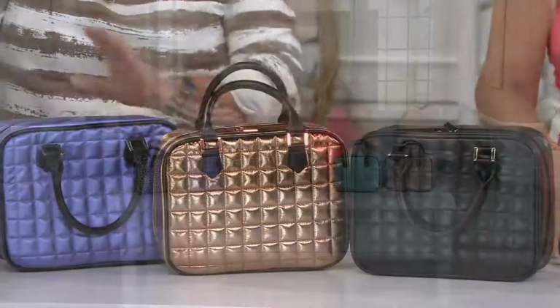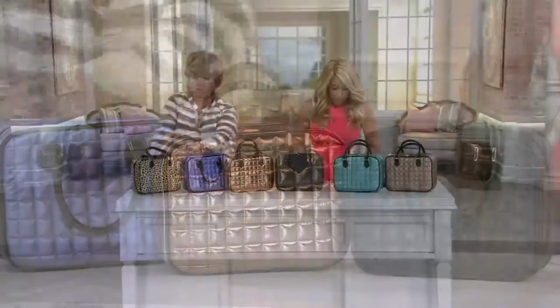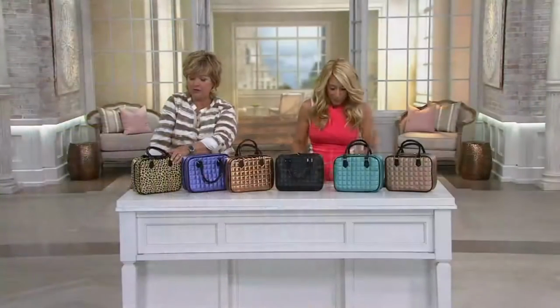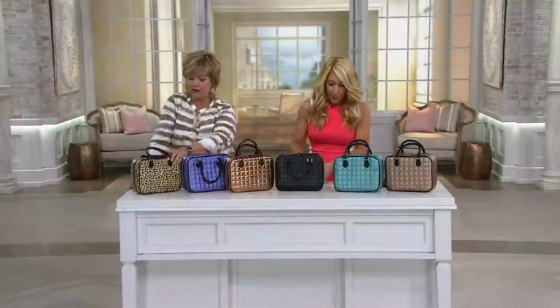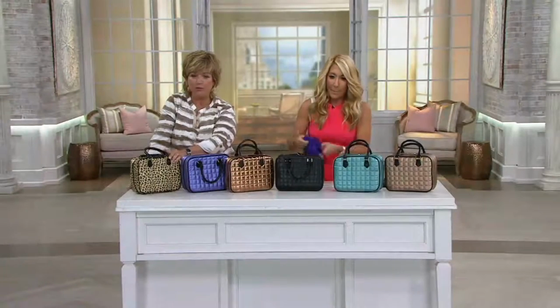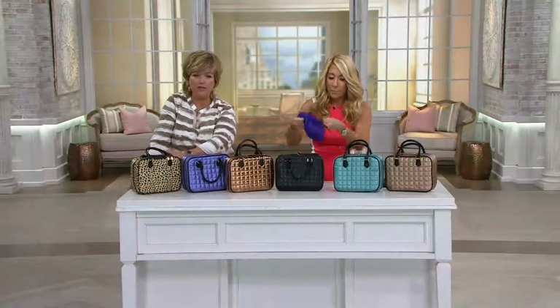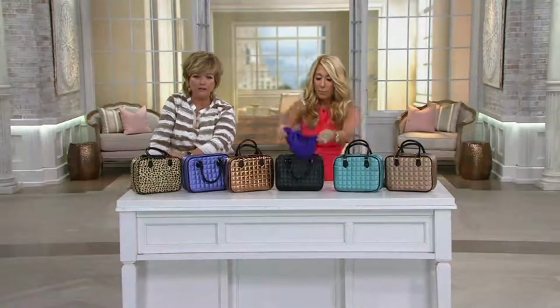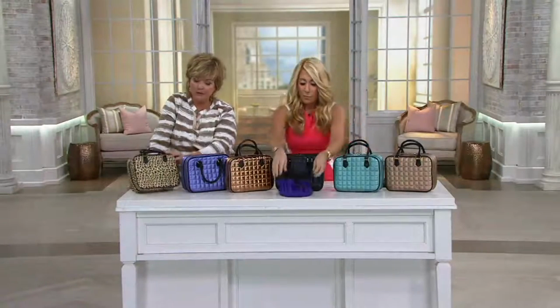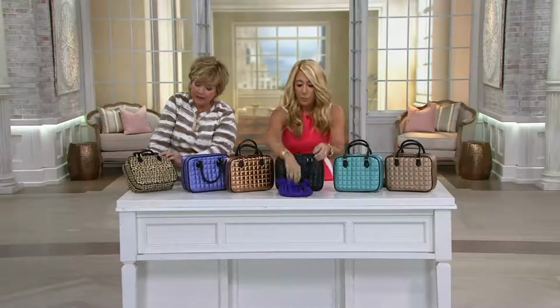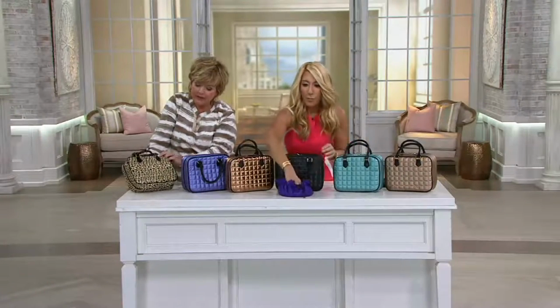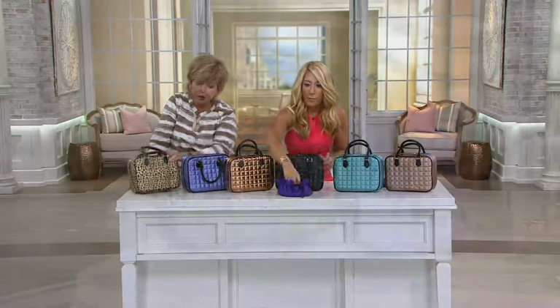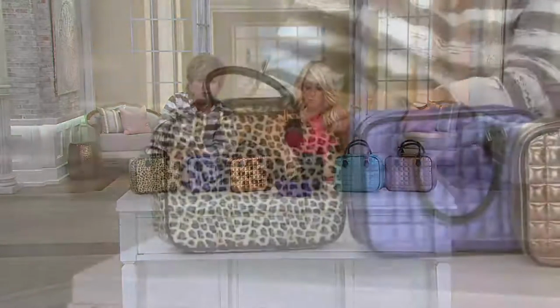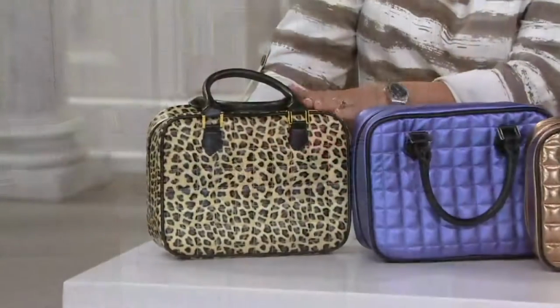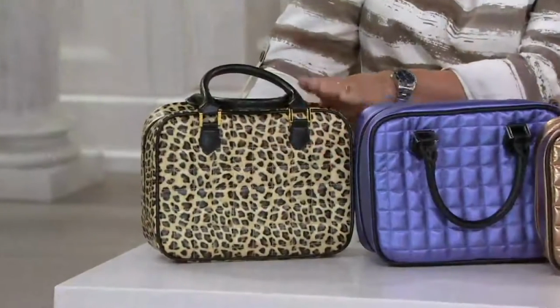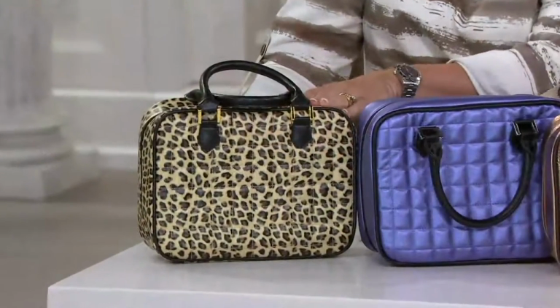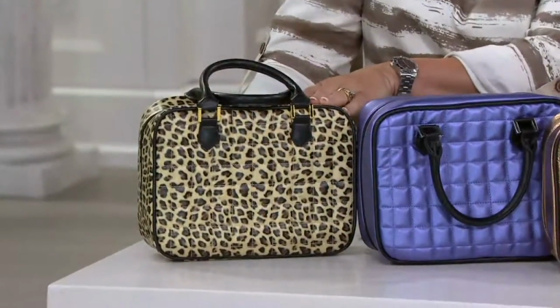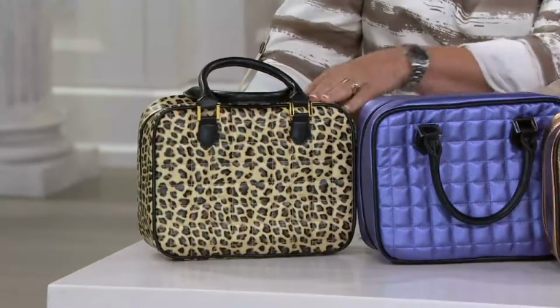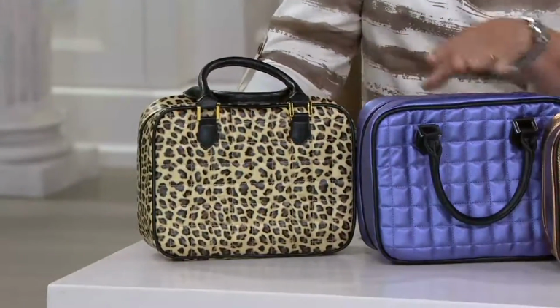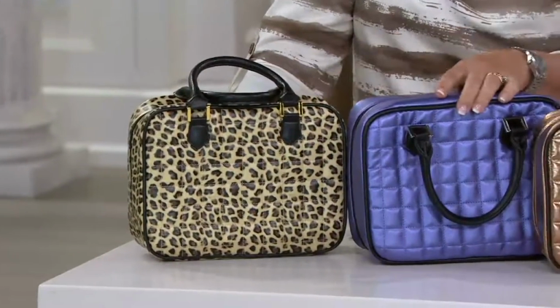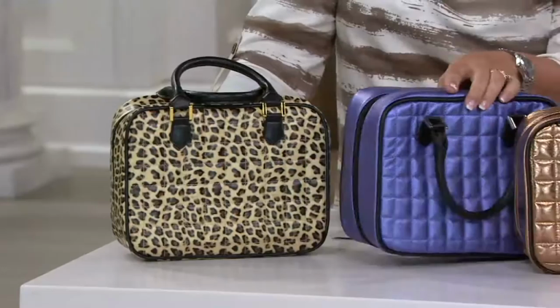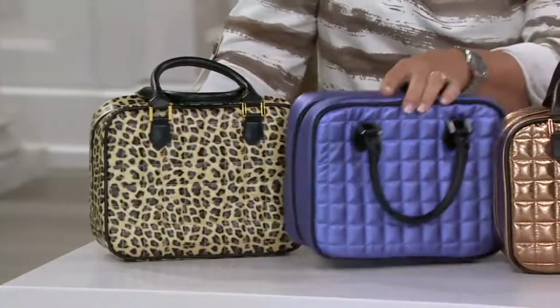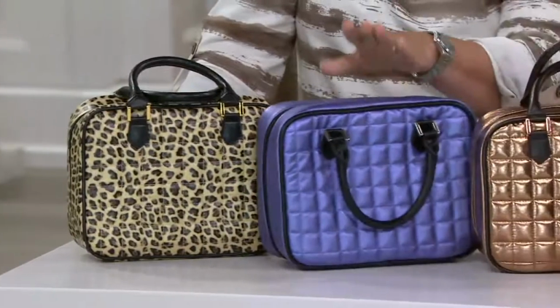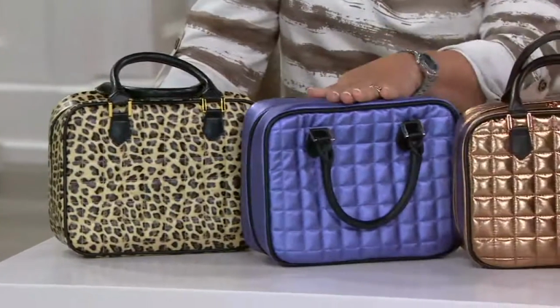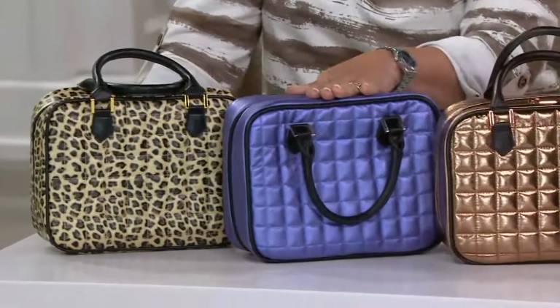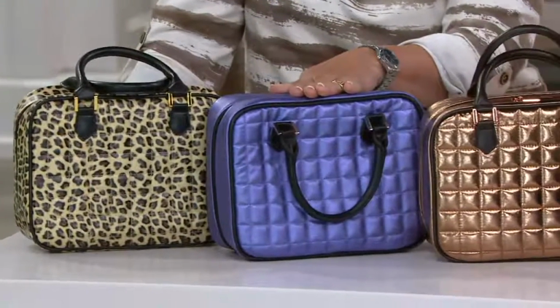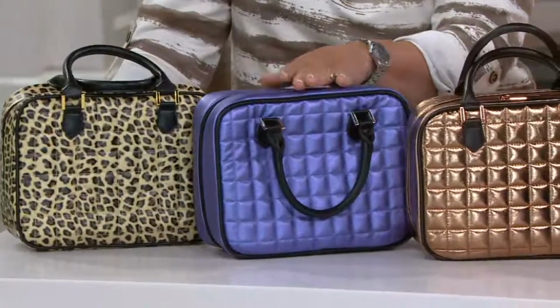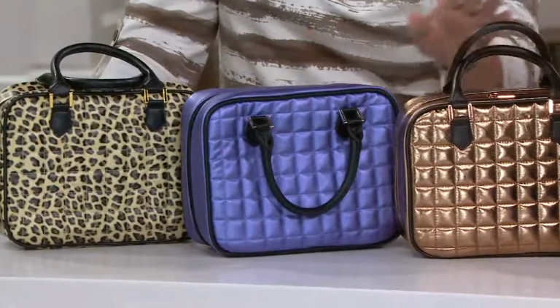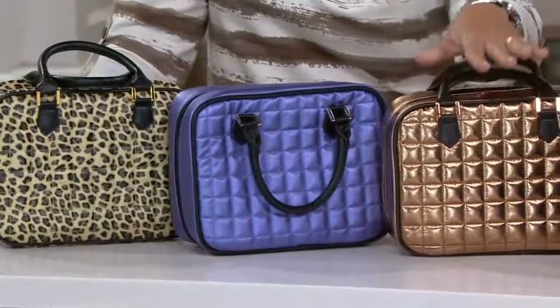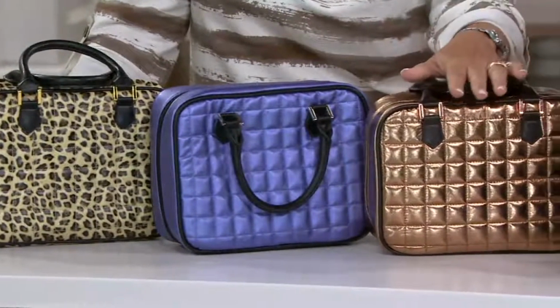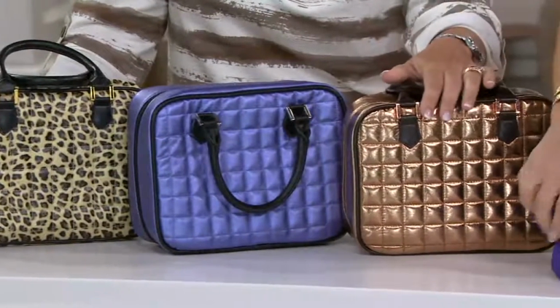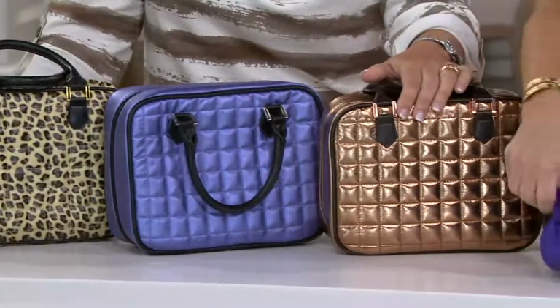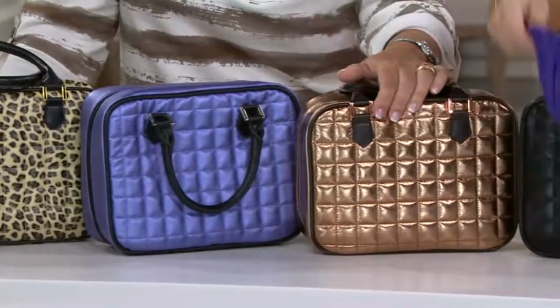You don't have to throw it in a safe — just hide it up with the handbags. They're beautiful. So you've got the wonderful leopard, which is always very popular.